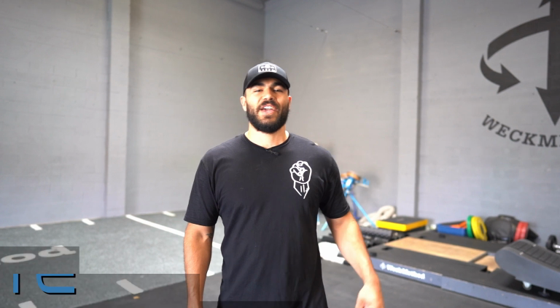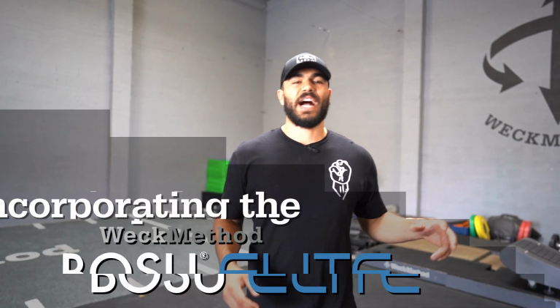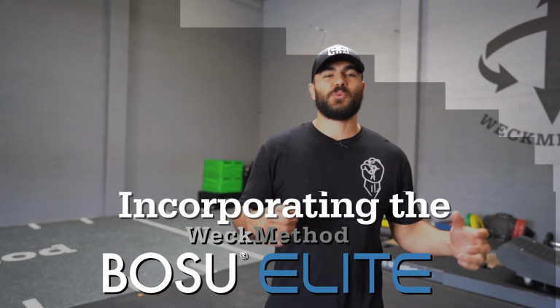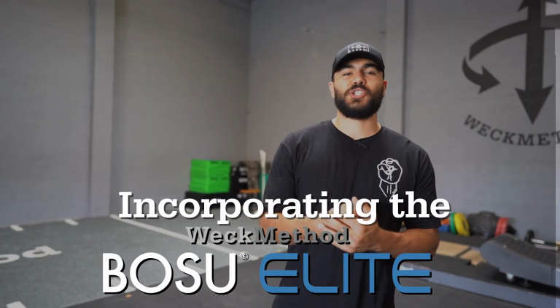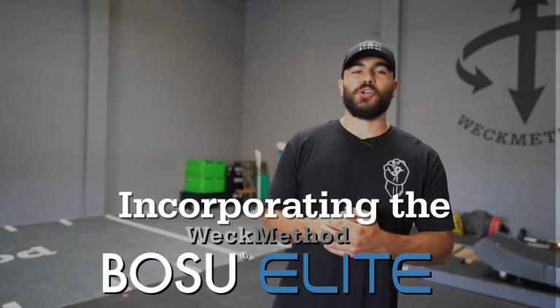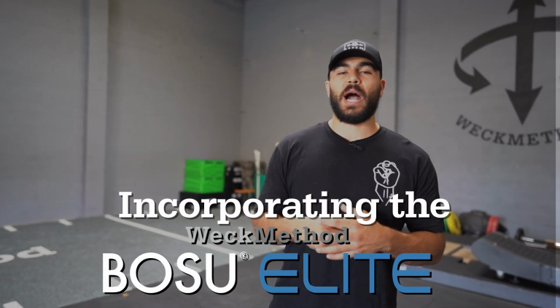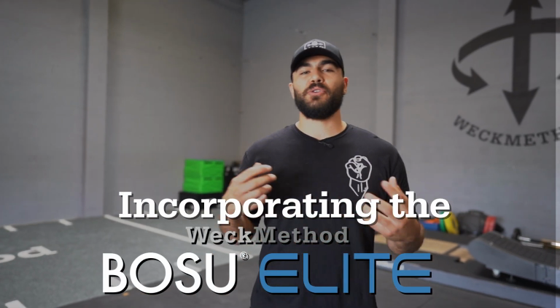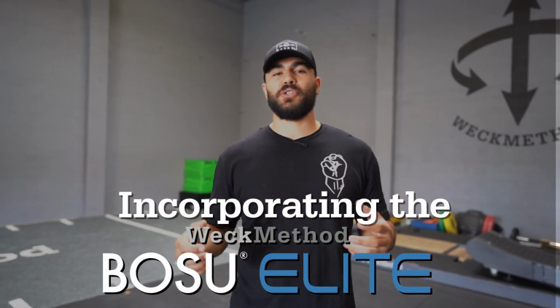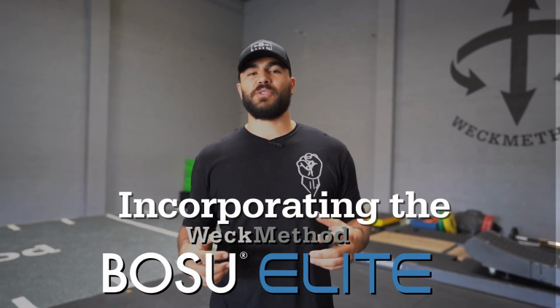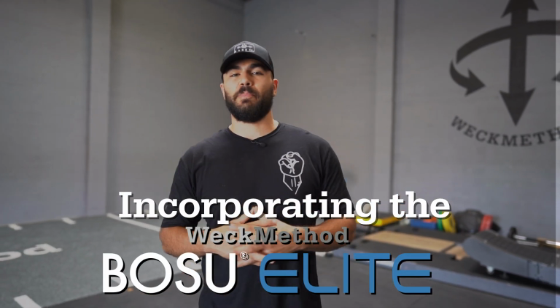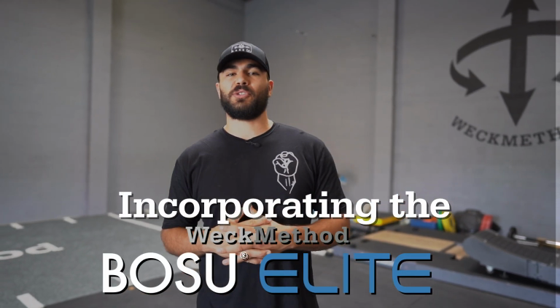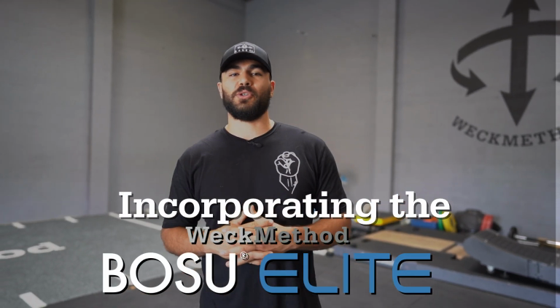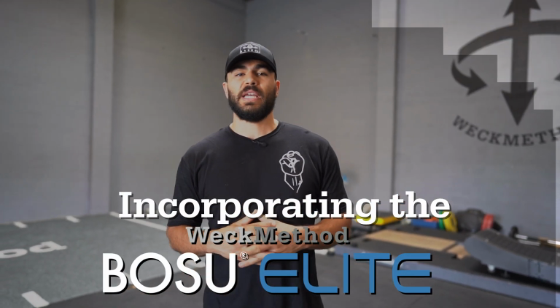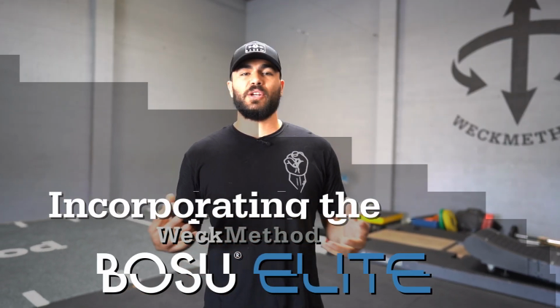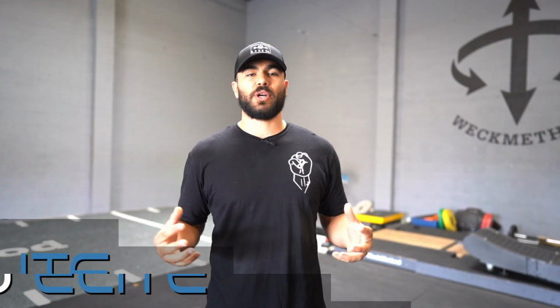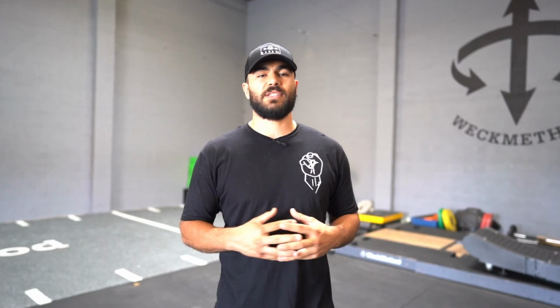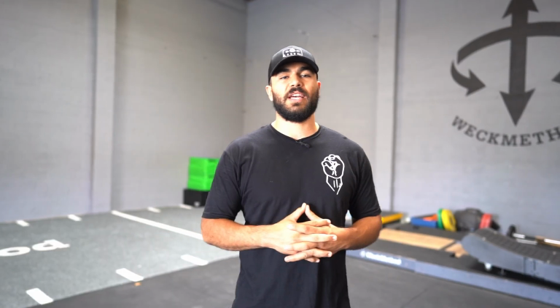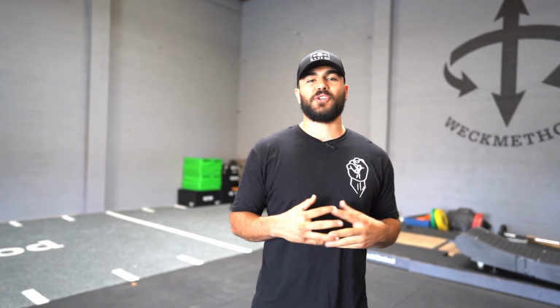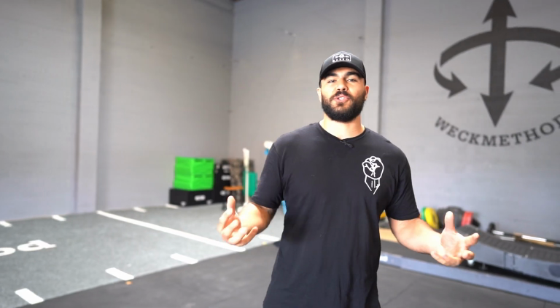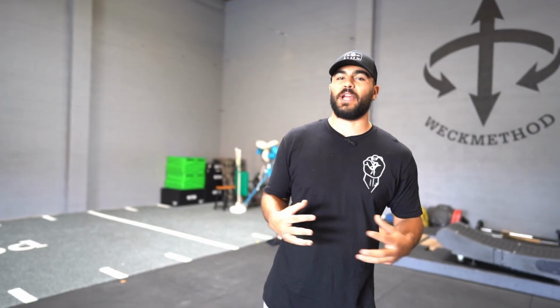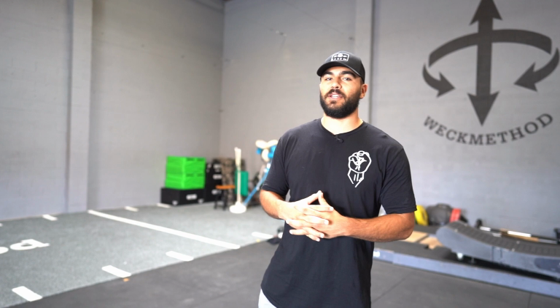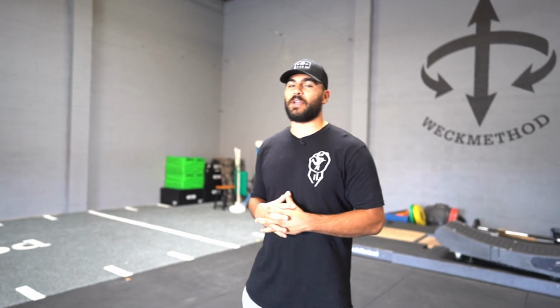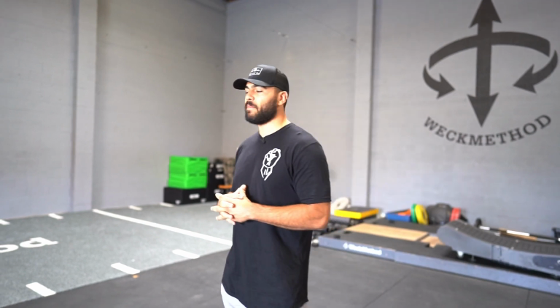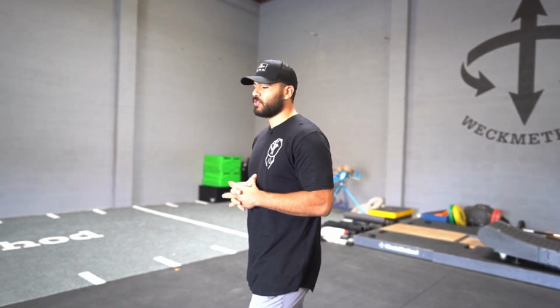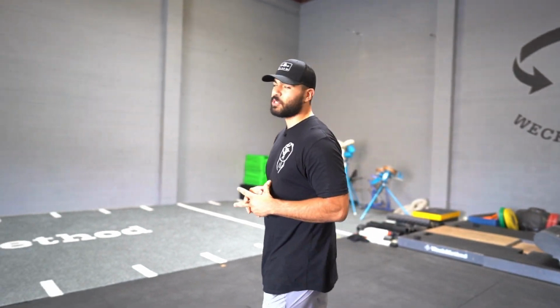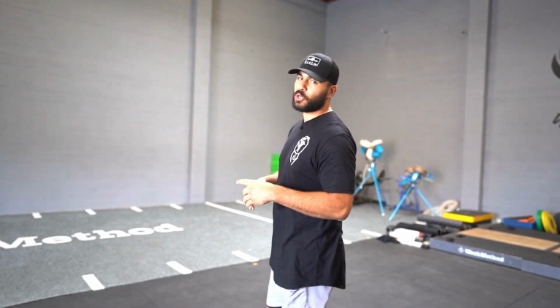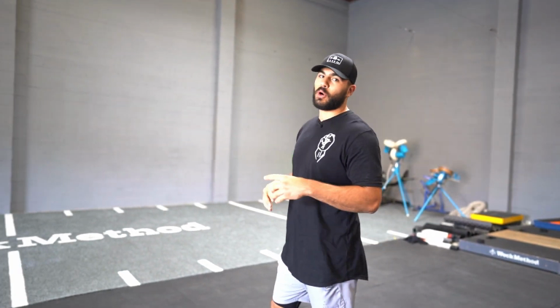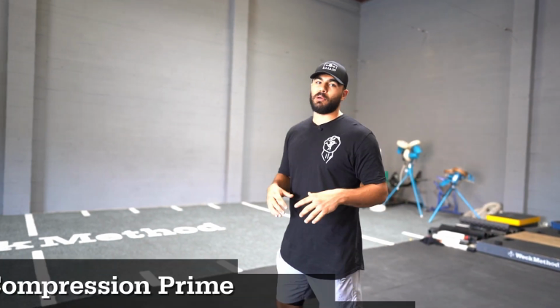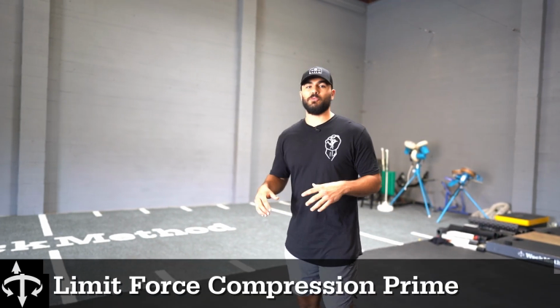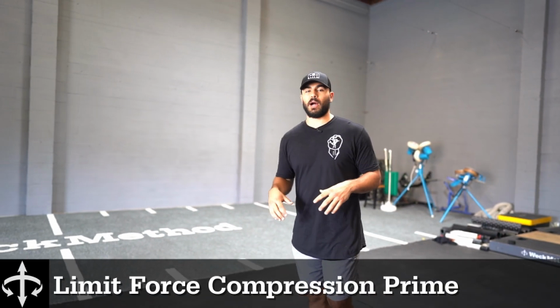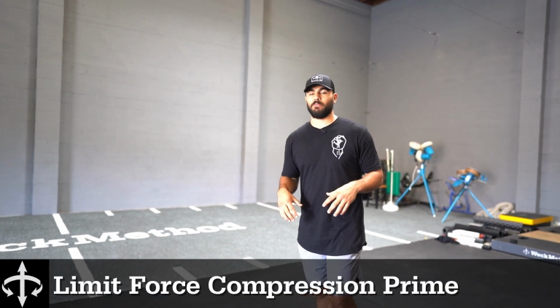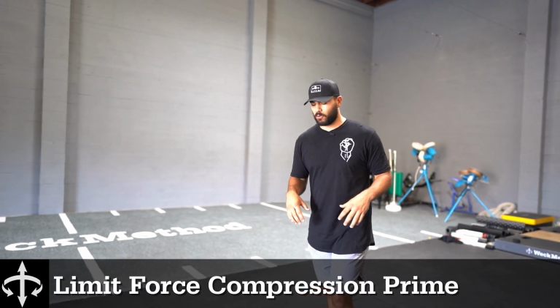Hey you guys, we're going to show you how you can use the BOSU in a working set during your training. So I'm going to show you our BOSU Prime first.